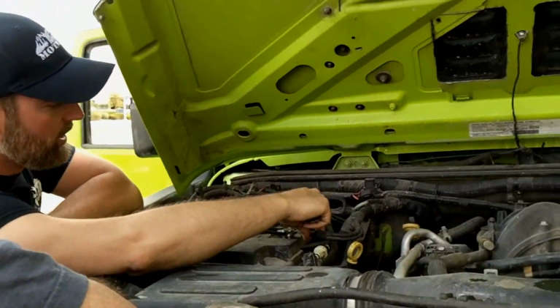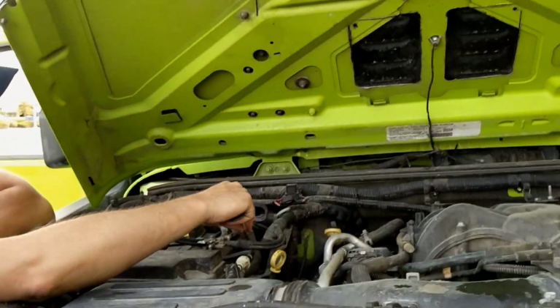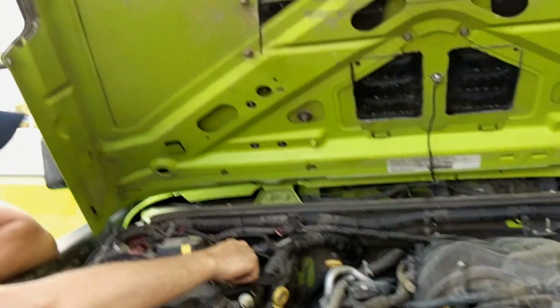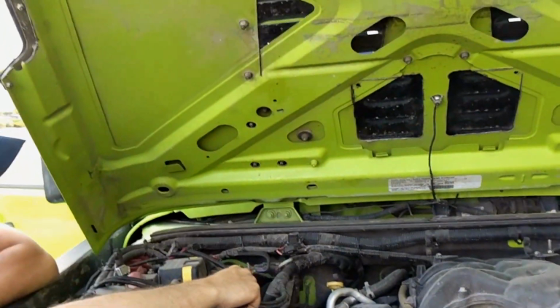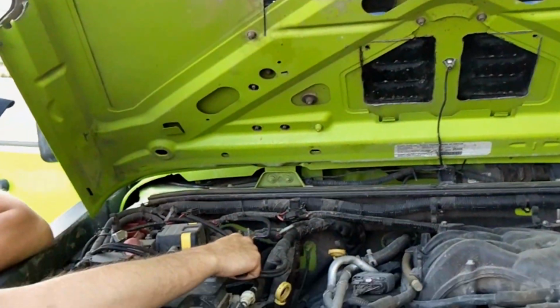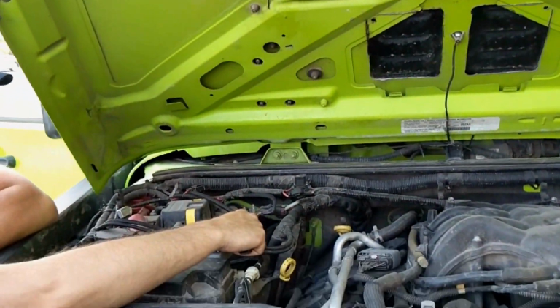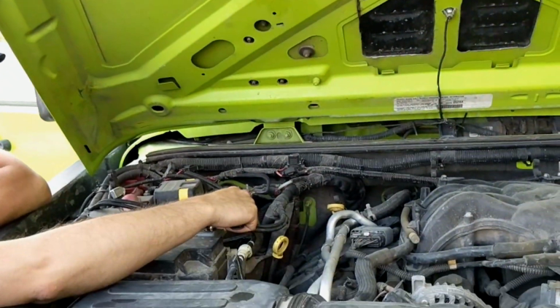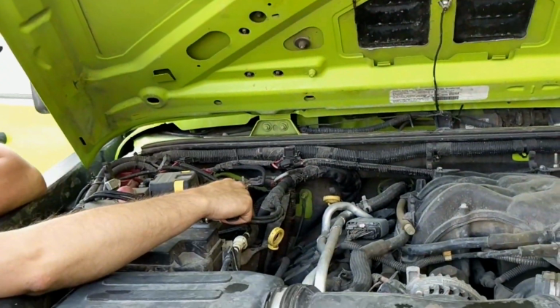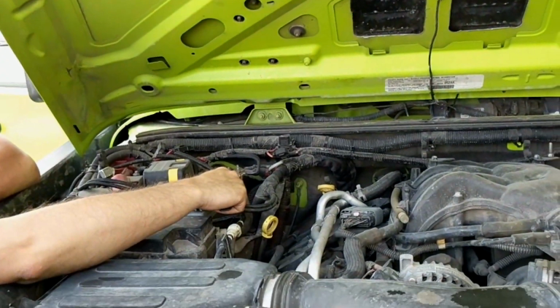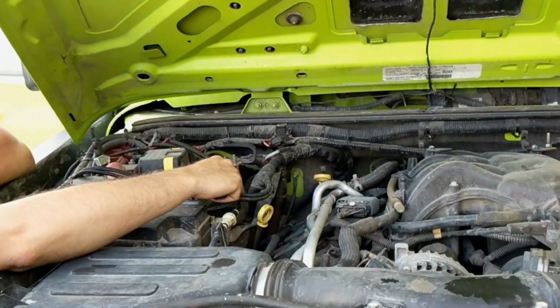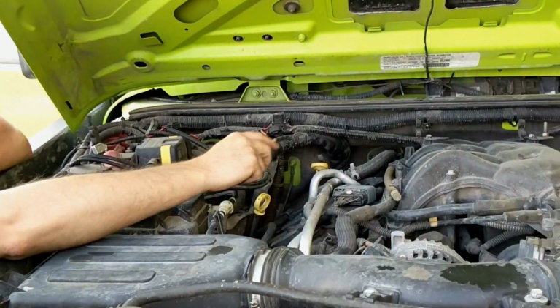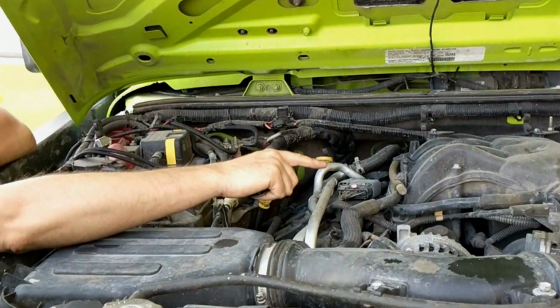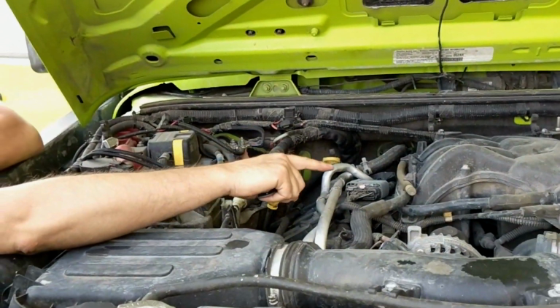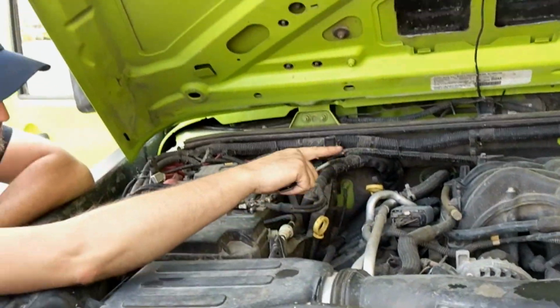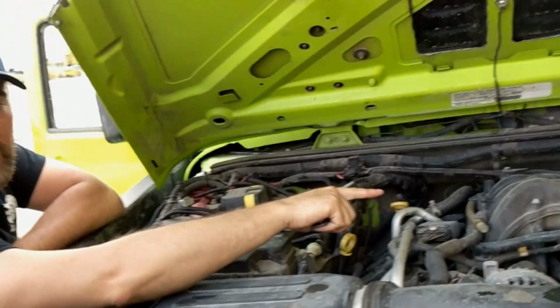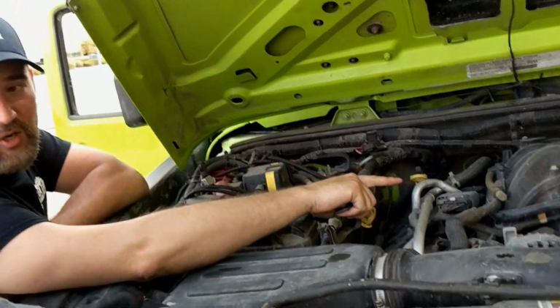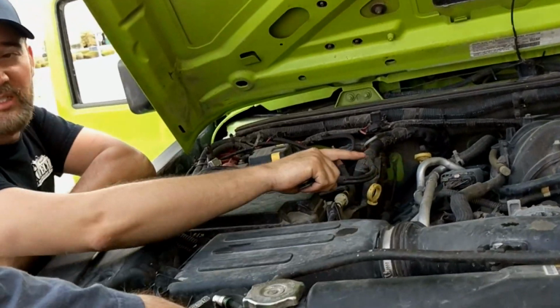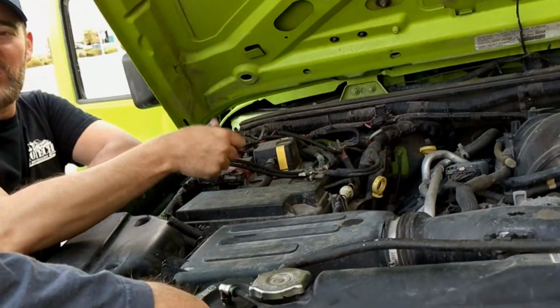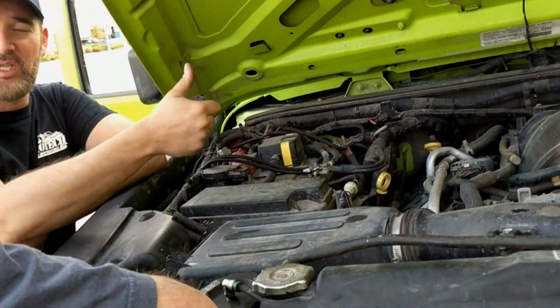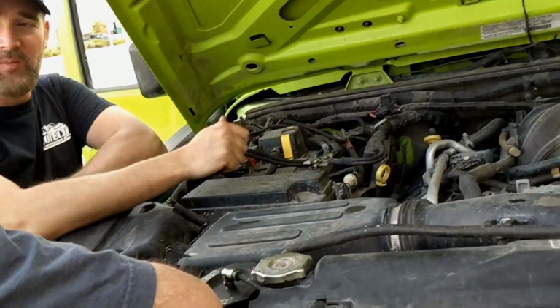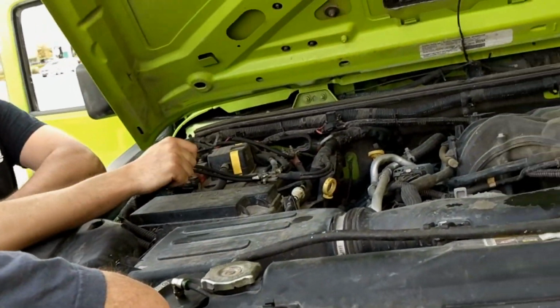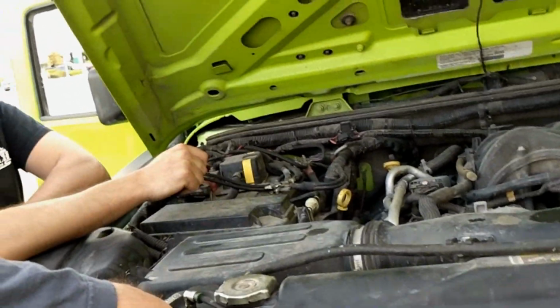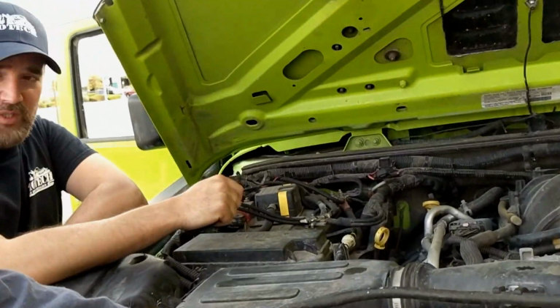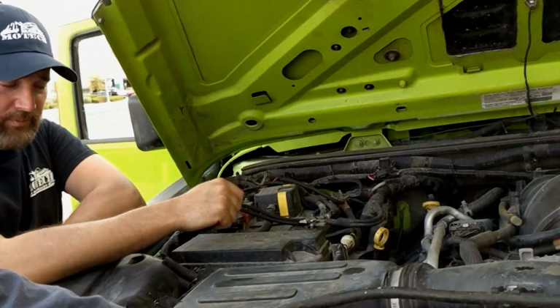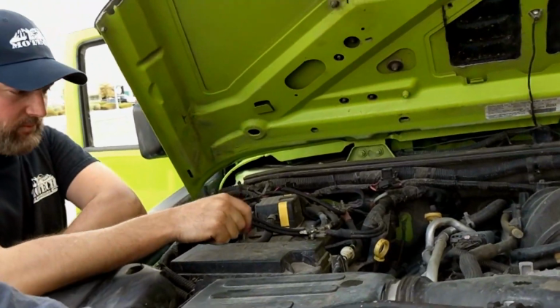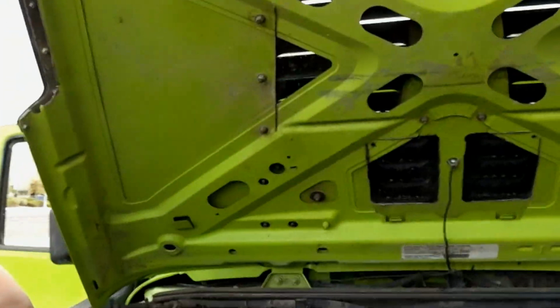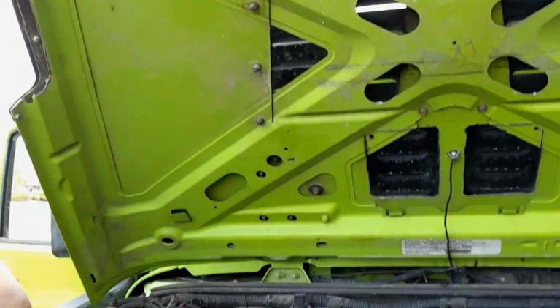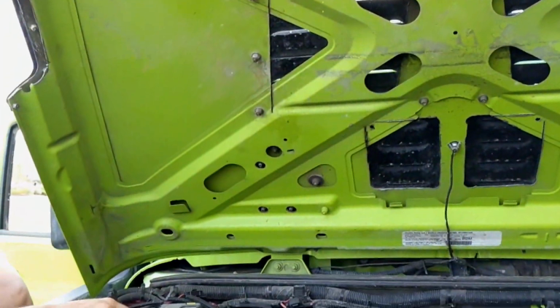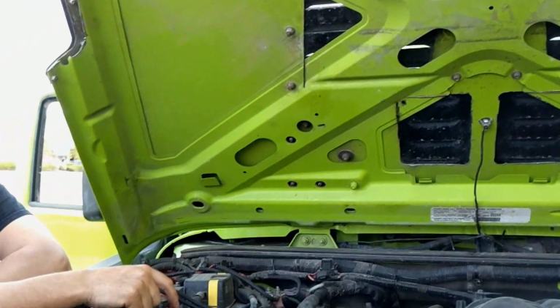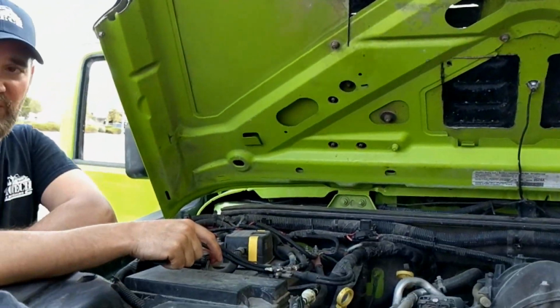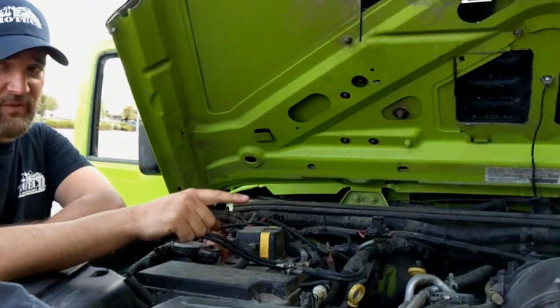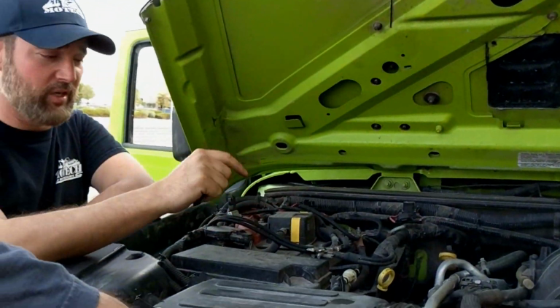If your battery ever gets really low and you happen to jump-start it, sometimes a Gen 5 will crank but not start. It needs a little more time to get more voltage — they don't like to start up with low voltage, even though it cranks.